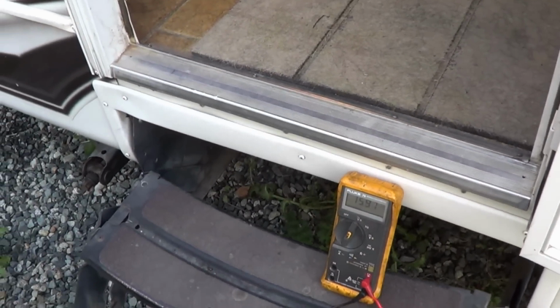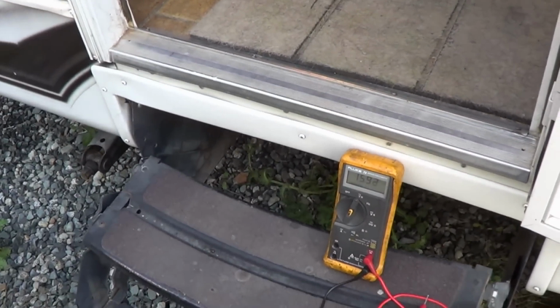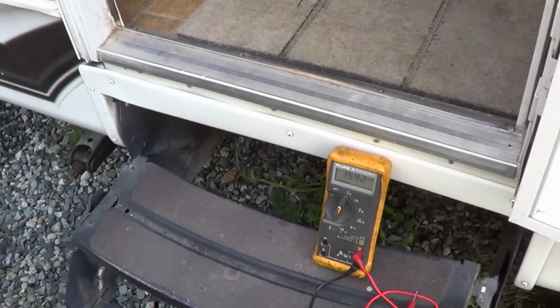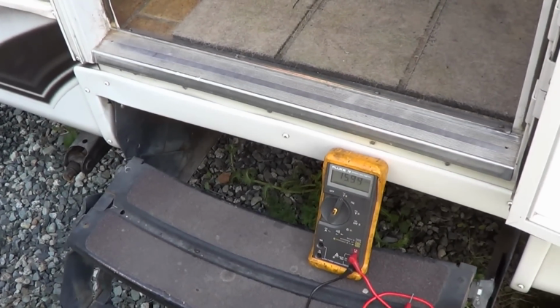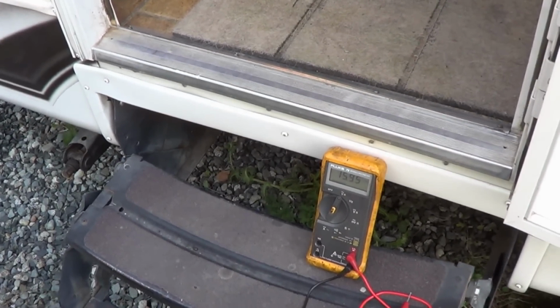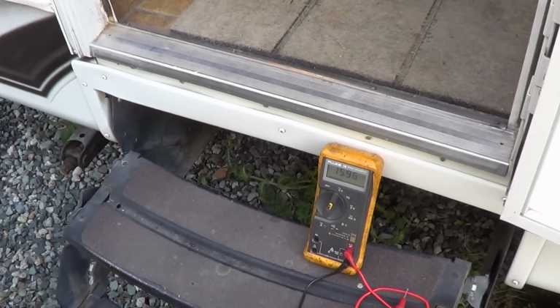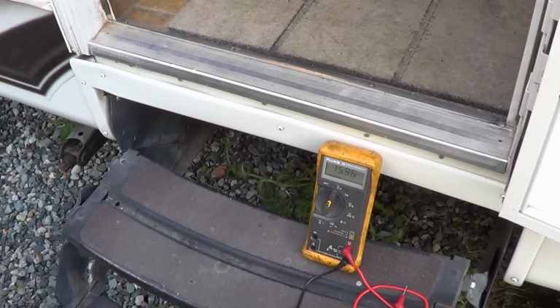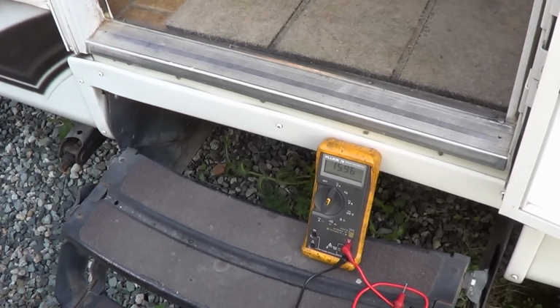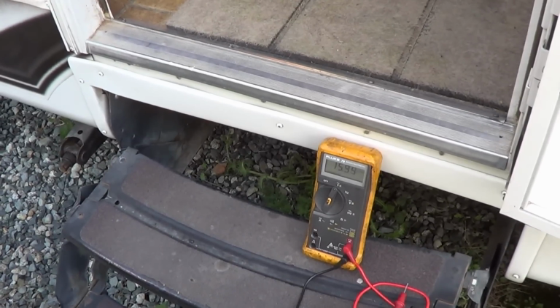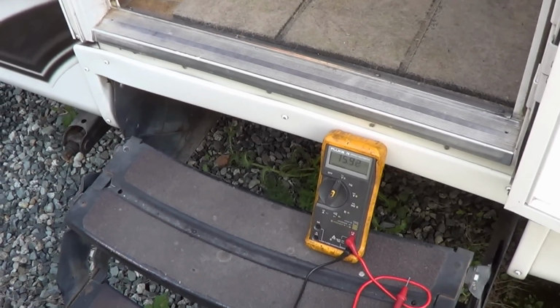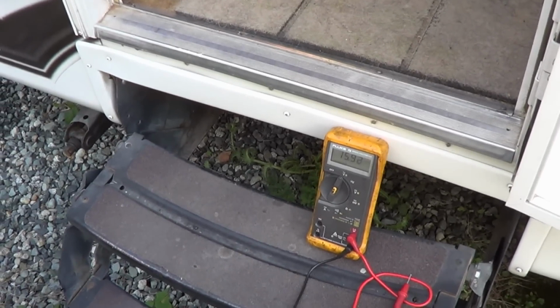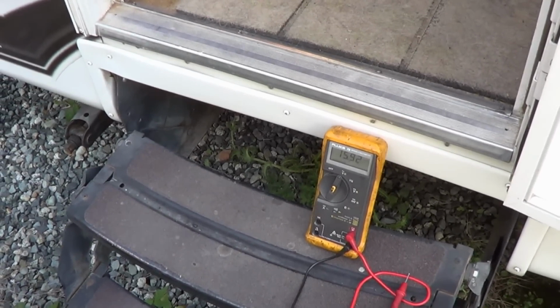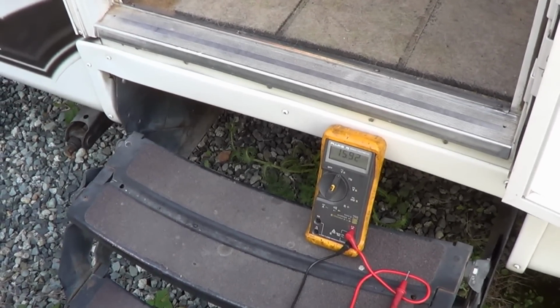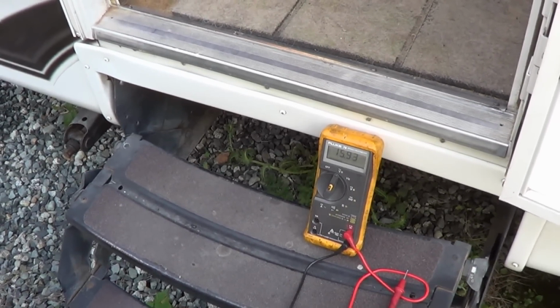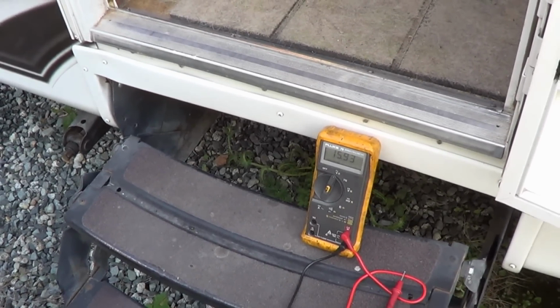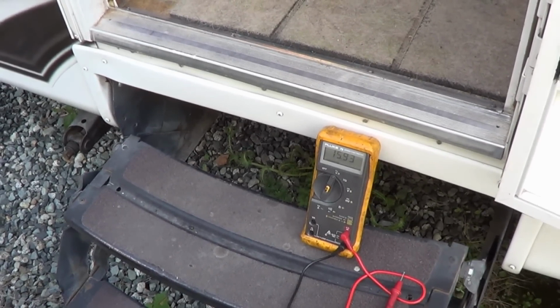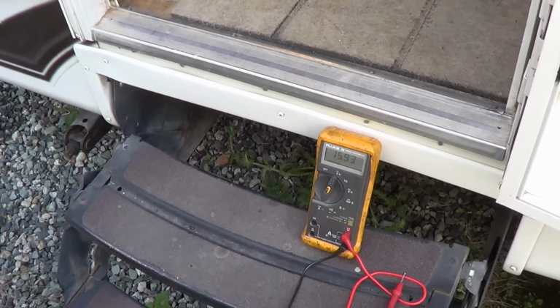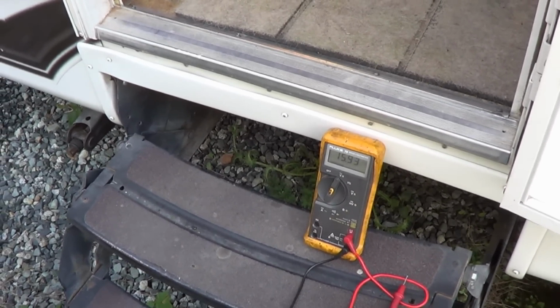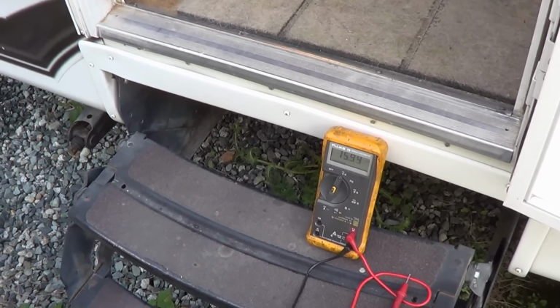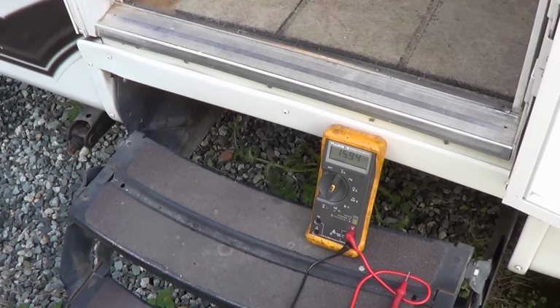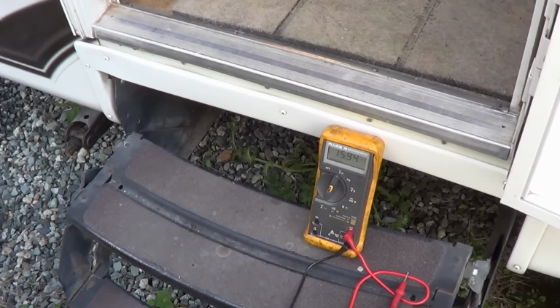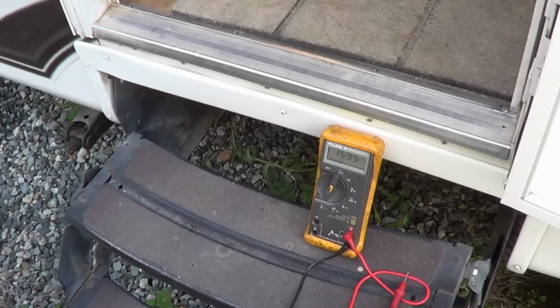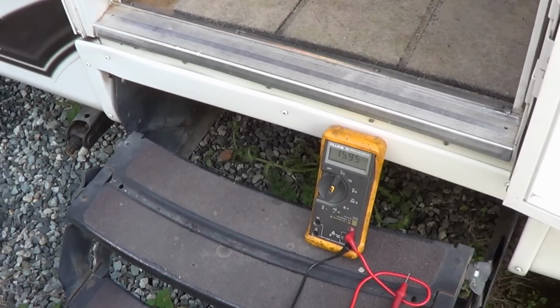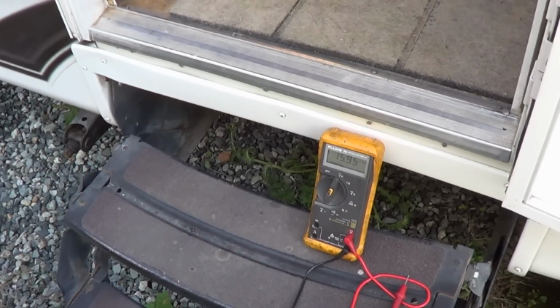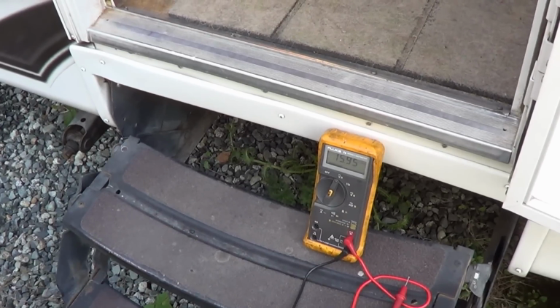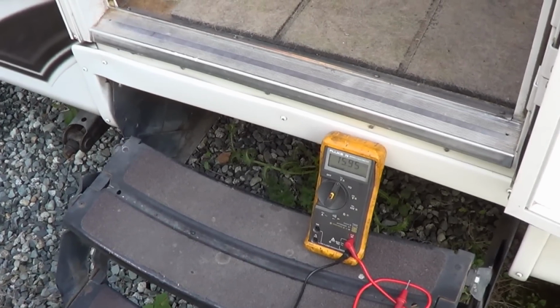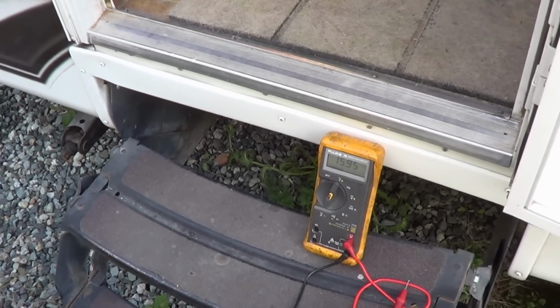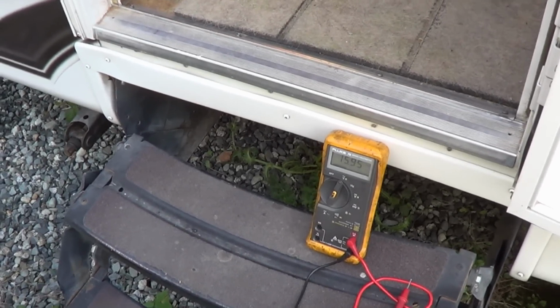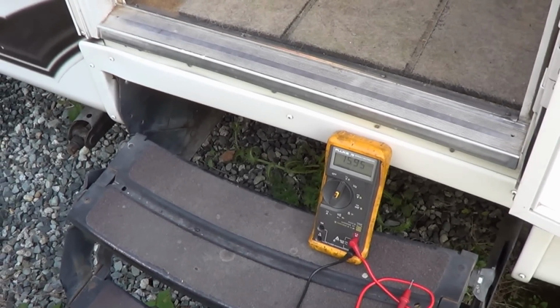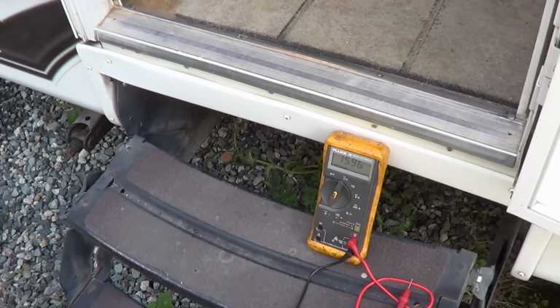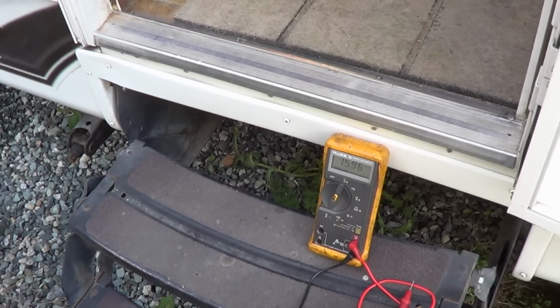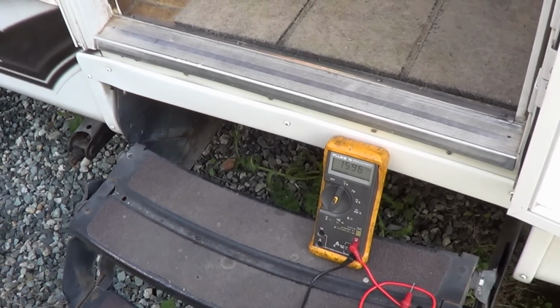I've heard of that before — called a hot skin effect — which usually is a symptom of something miswired when you're plugging into shore power and you actually electrify your RV. So that was weird.